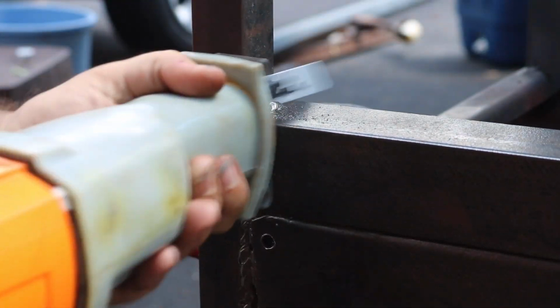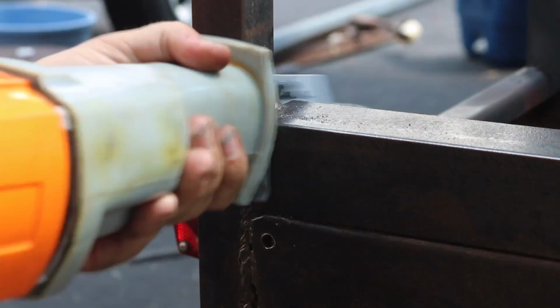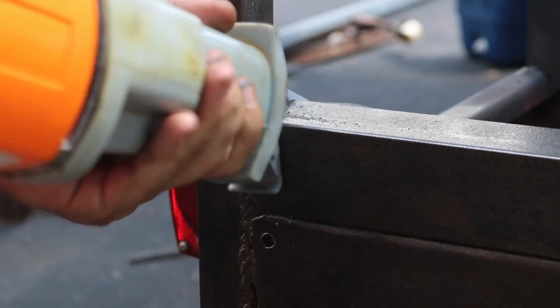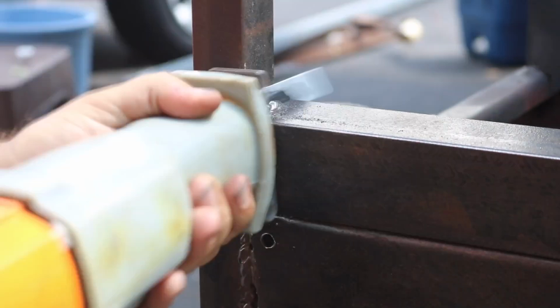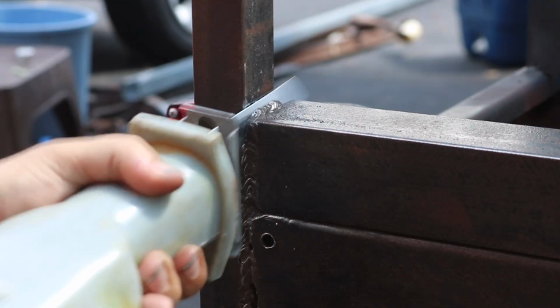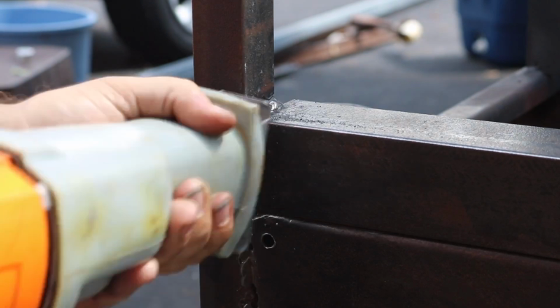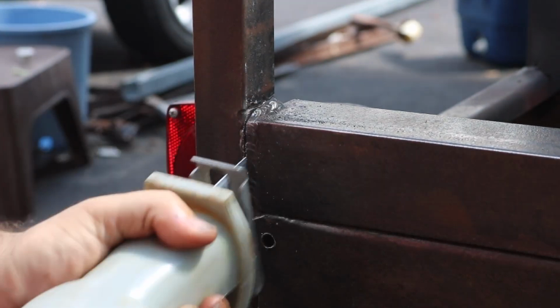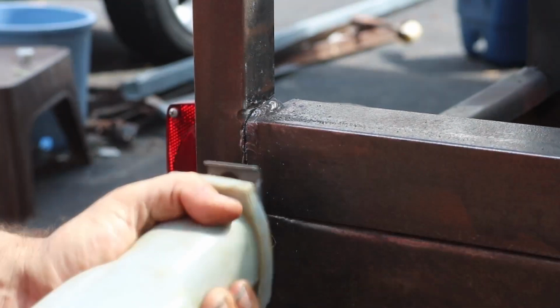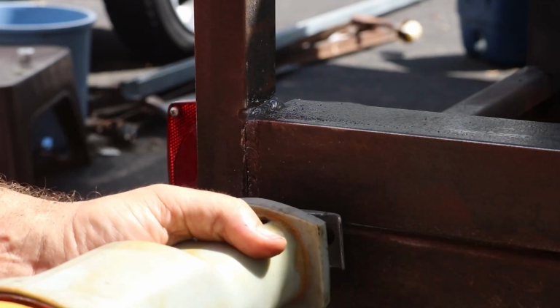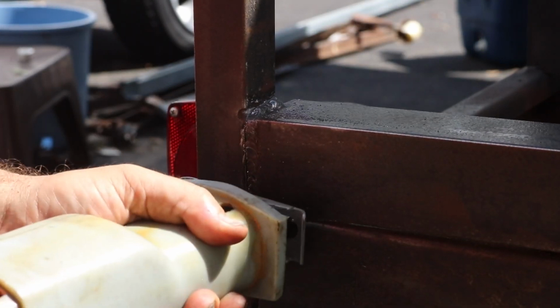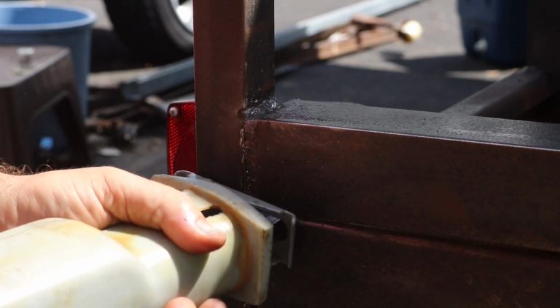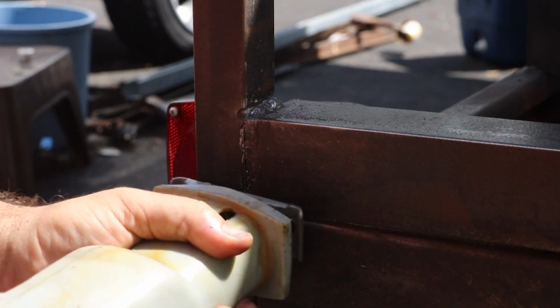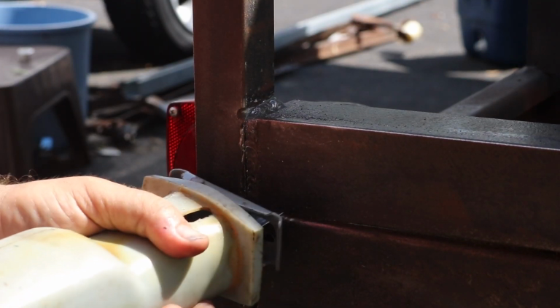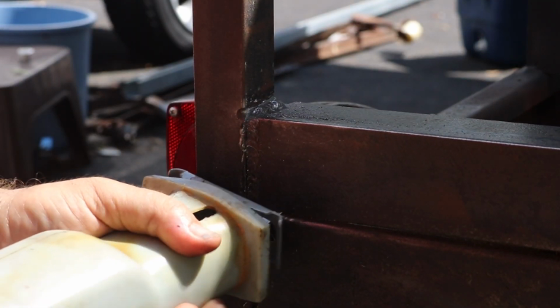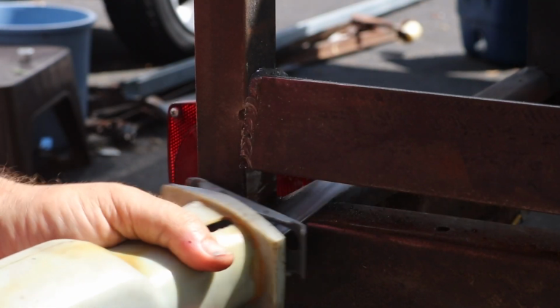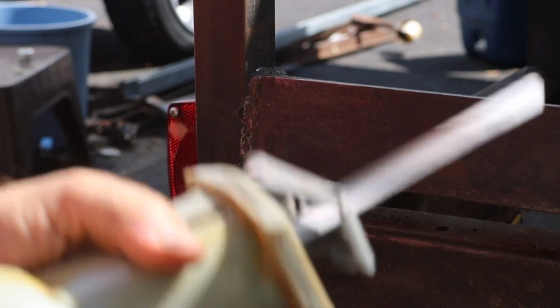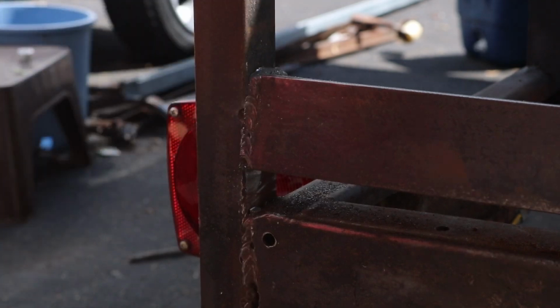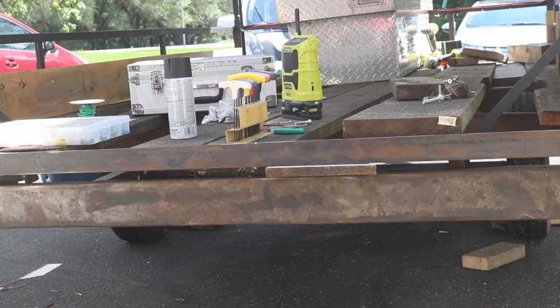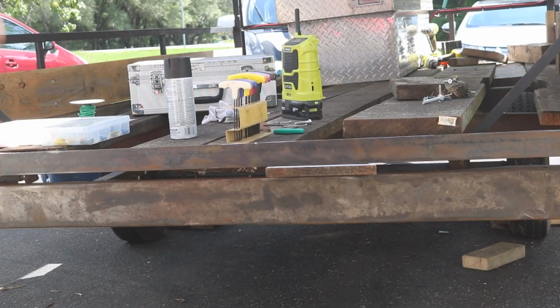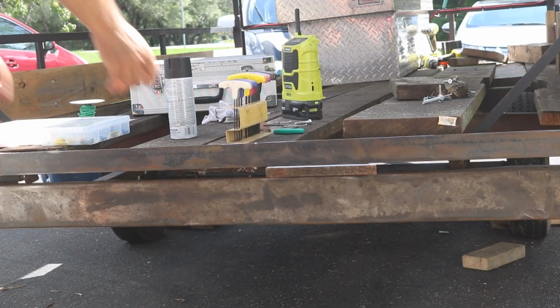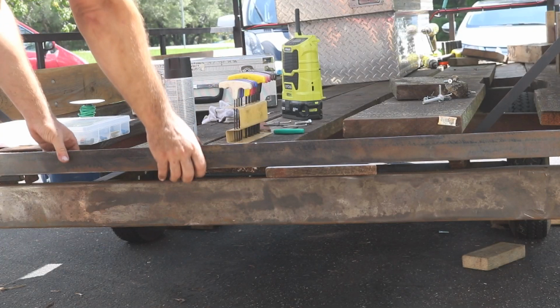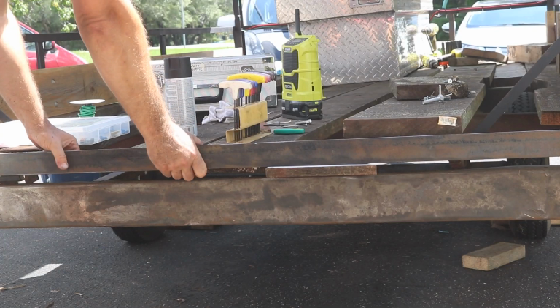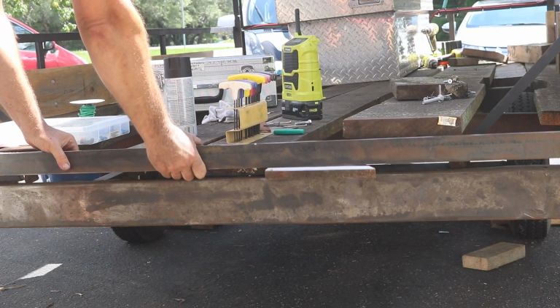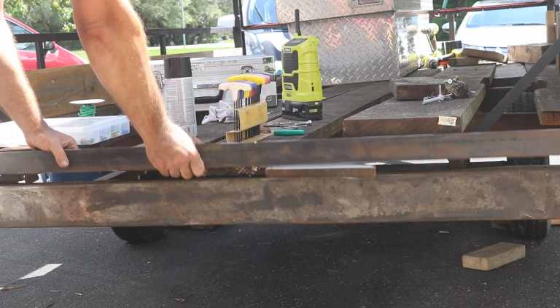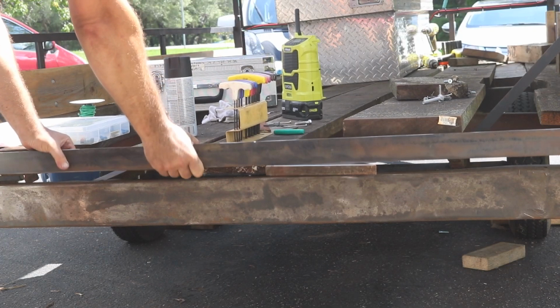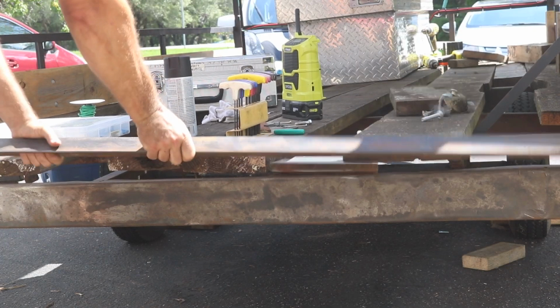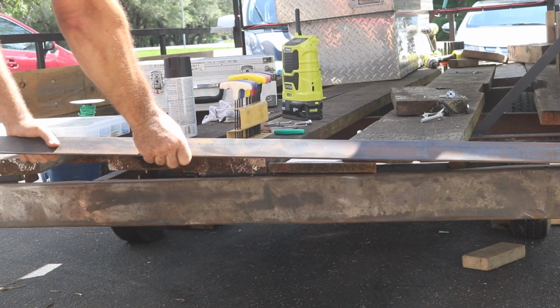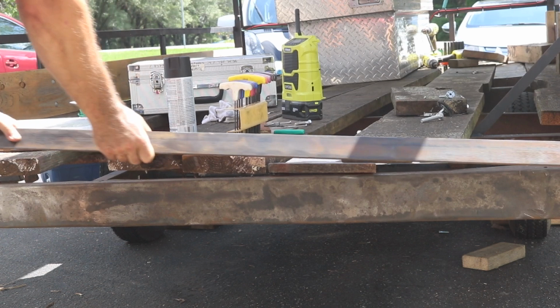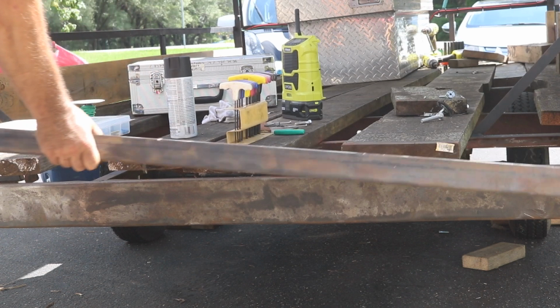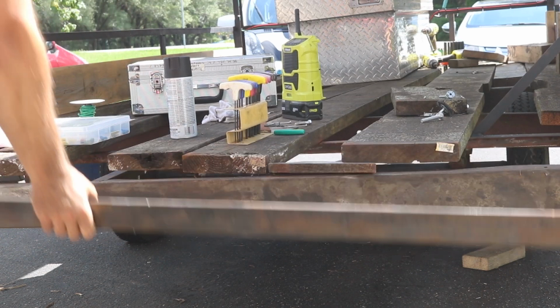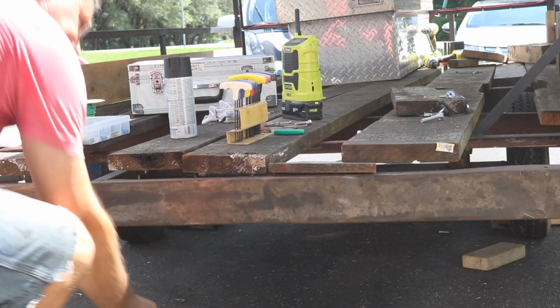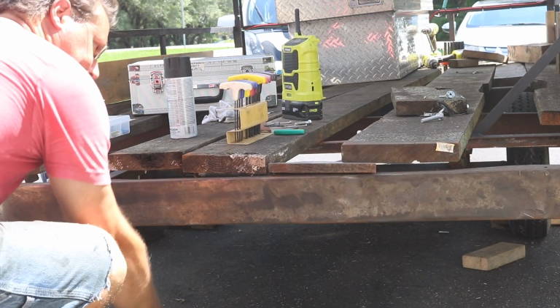I'm using a cheapy reciprocating saw but with Sawzall brand metal cutting blades and it just slices right through these welds. Then once this back upper bumper piece is disconnected, I can remove it and this gives me access to all the planks.